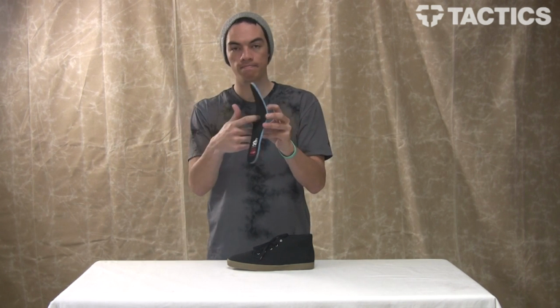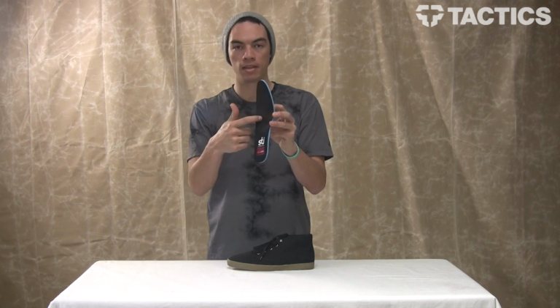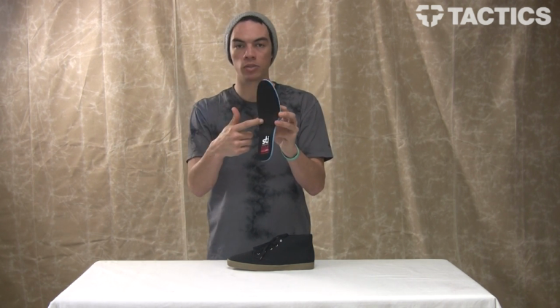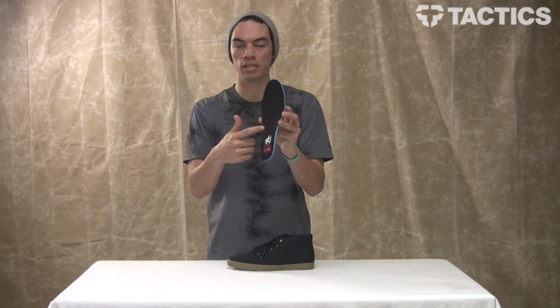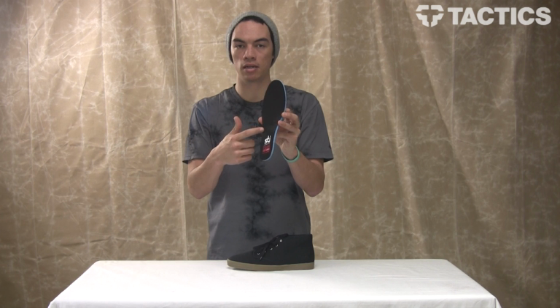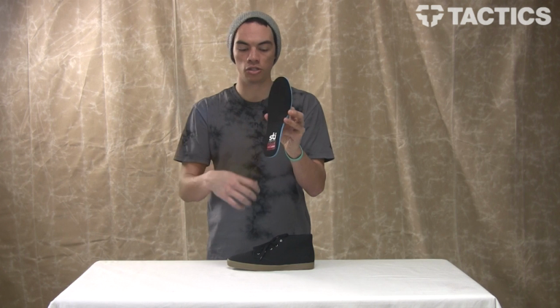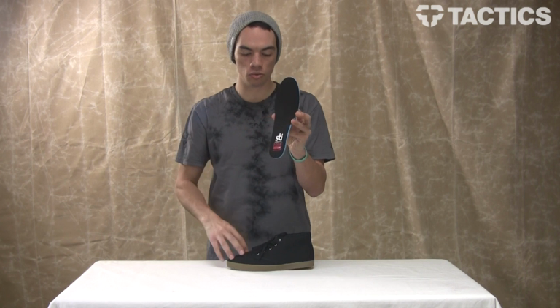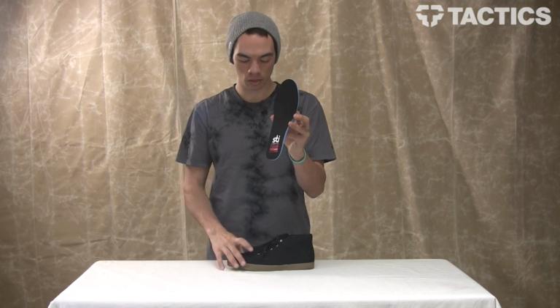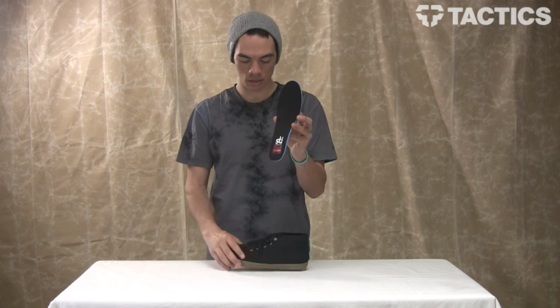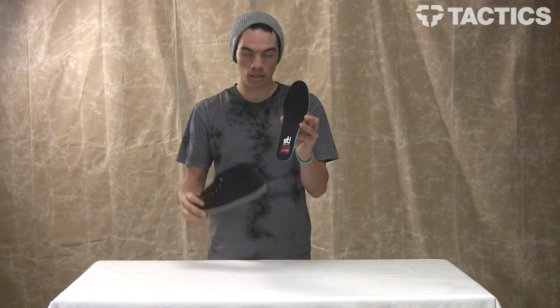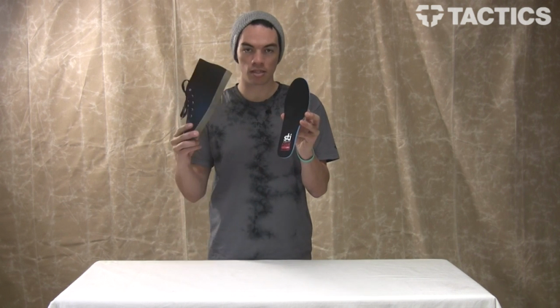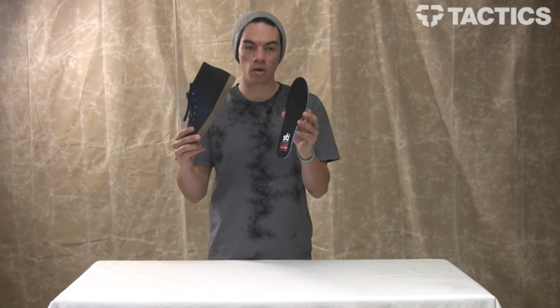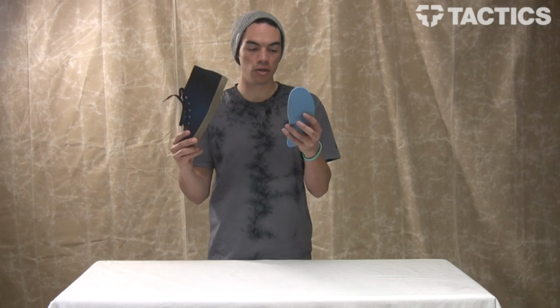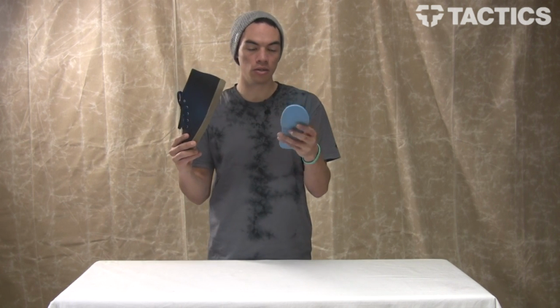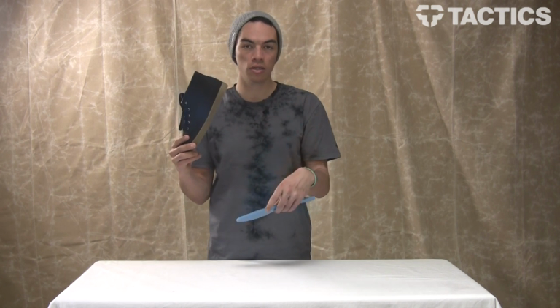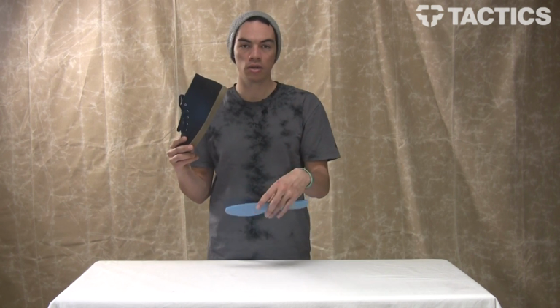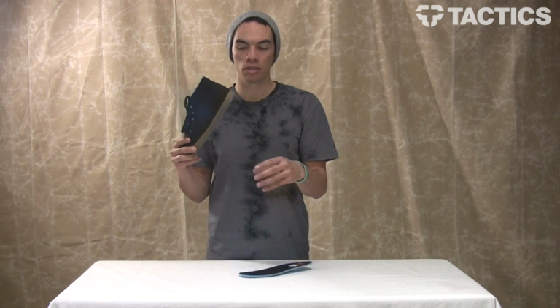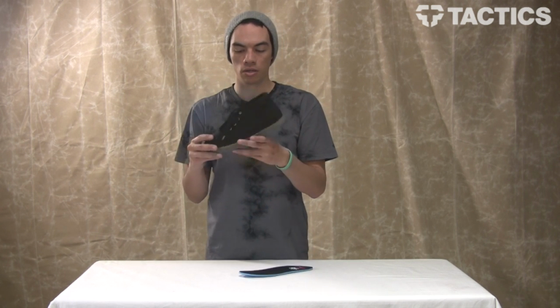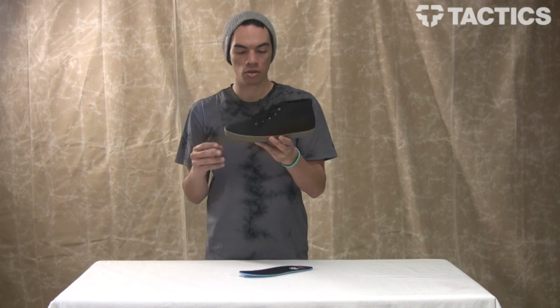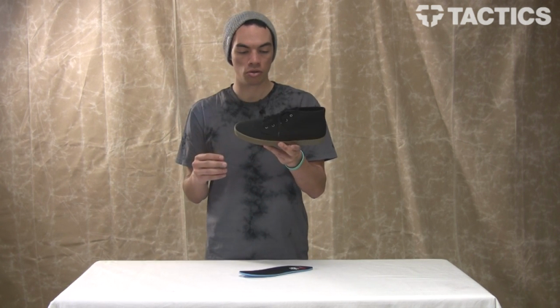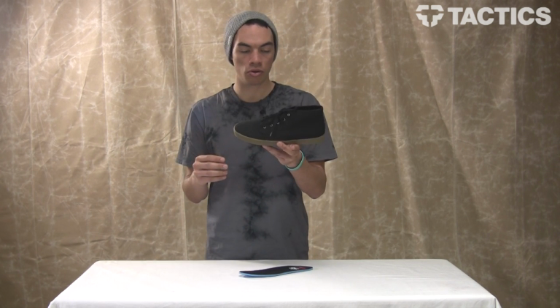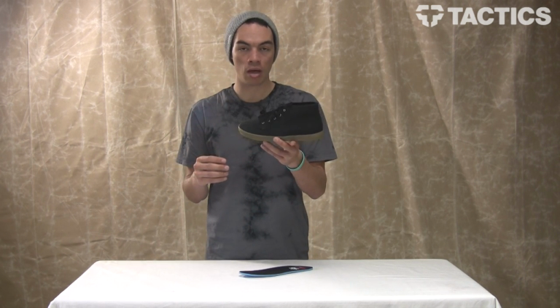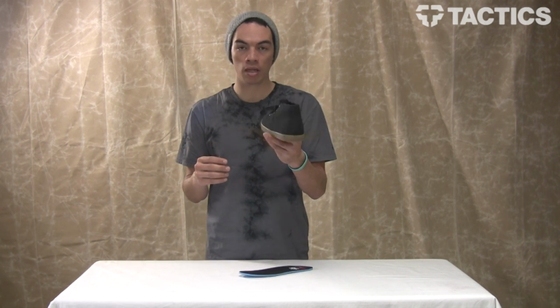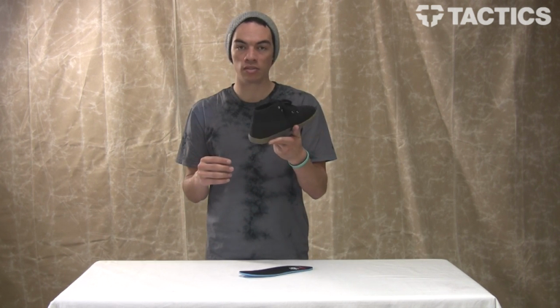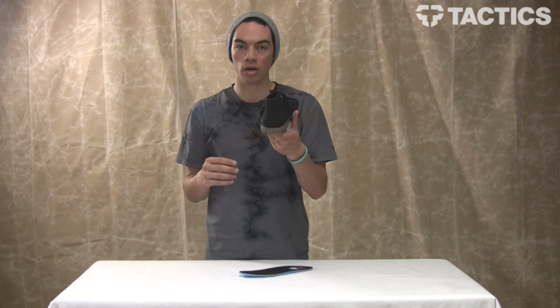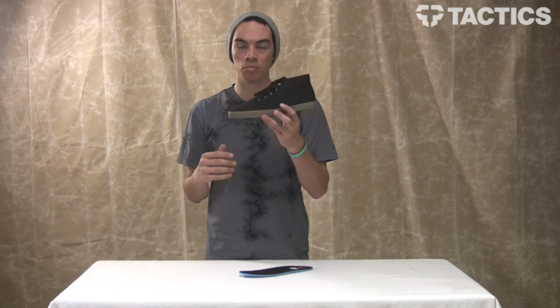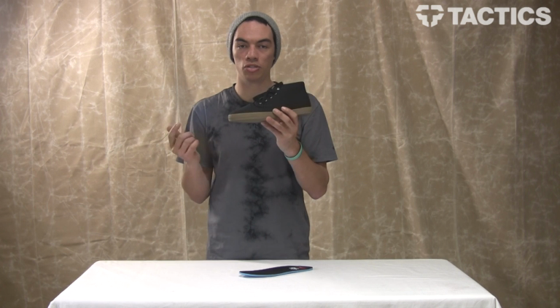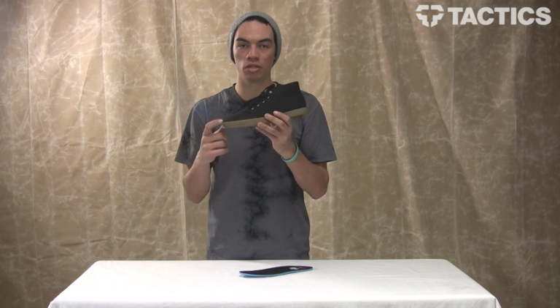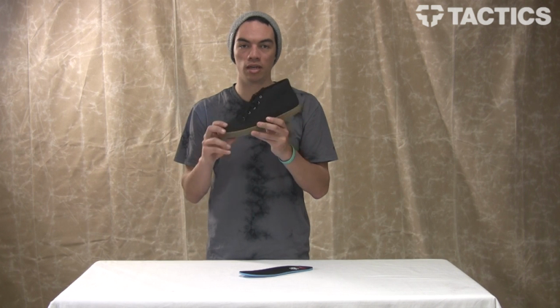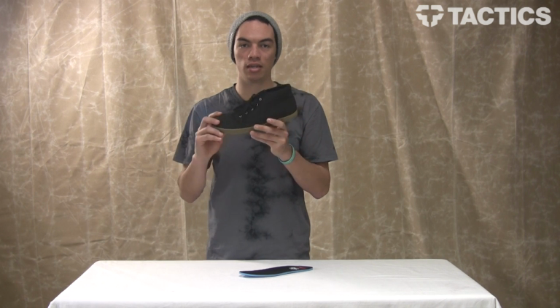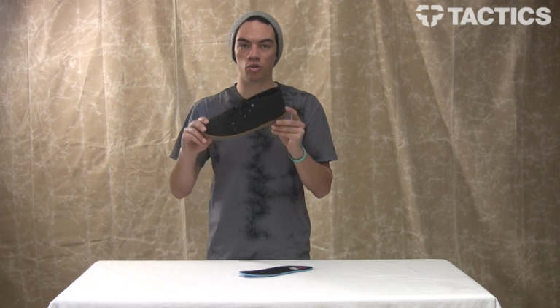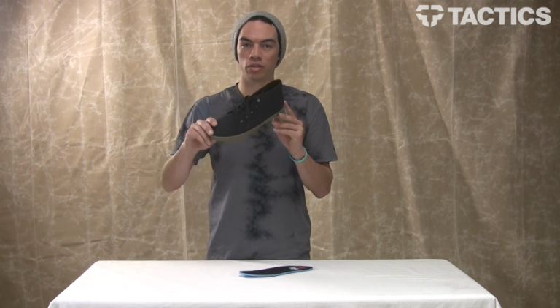That's what's inside the shoe — it's the Wino. Grab a glass of wine, put the shoes on, and enjoy your night.